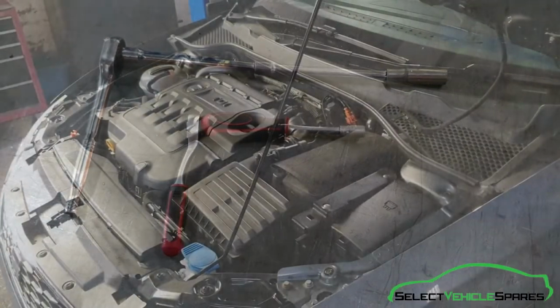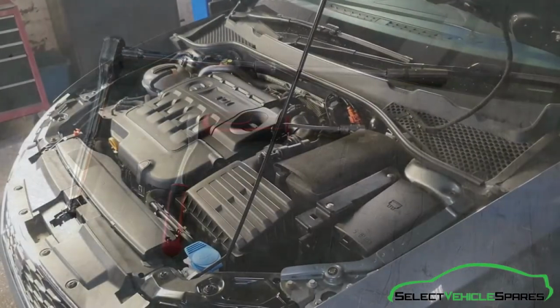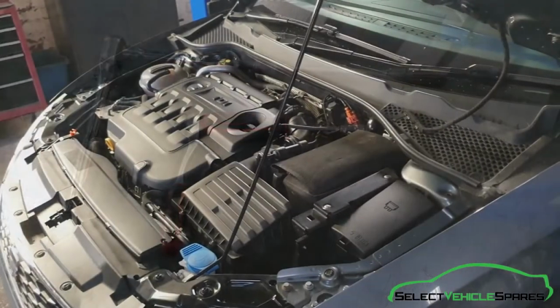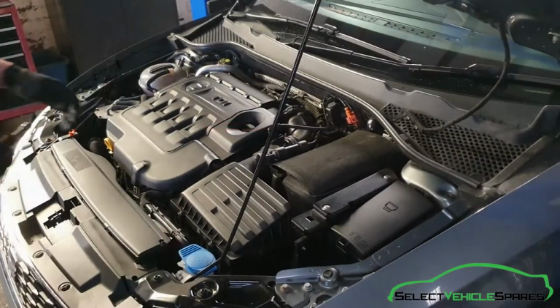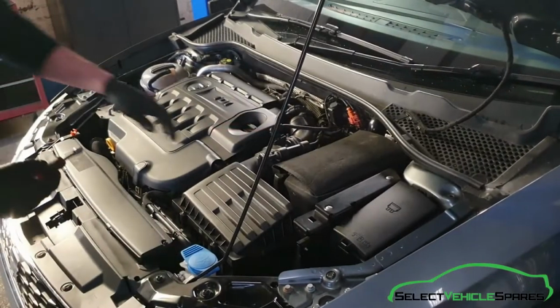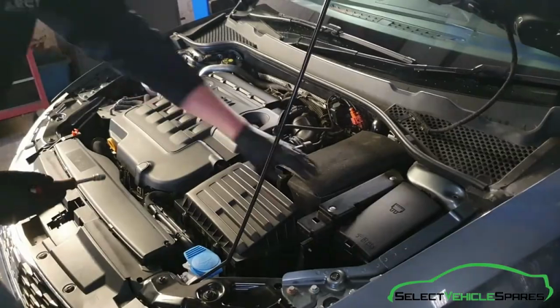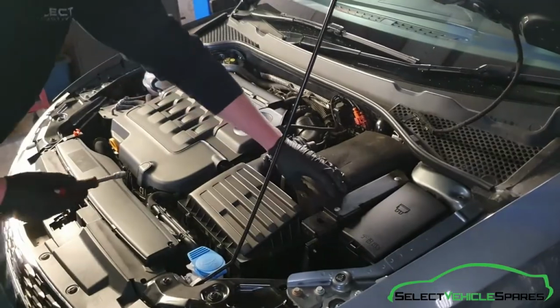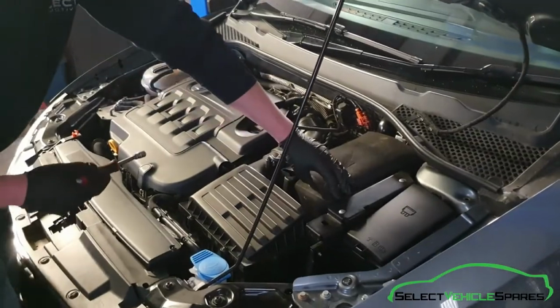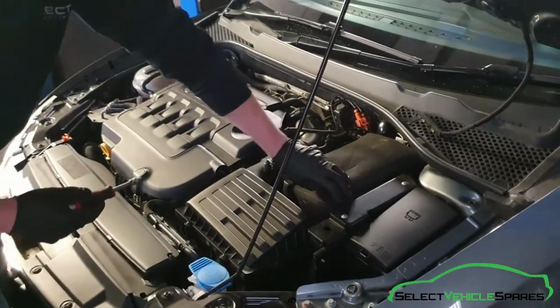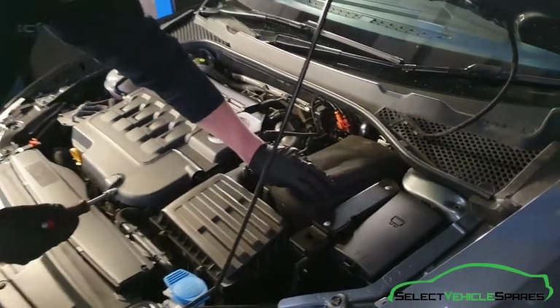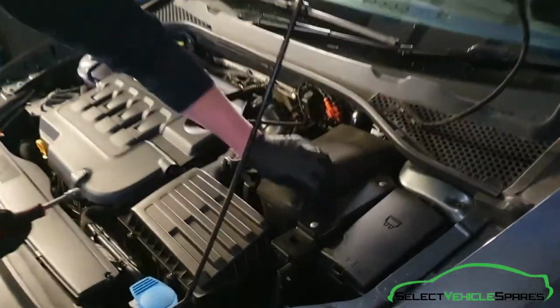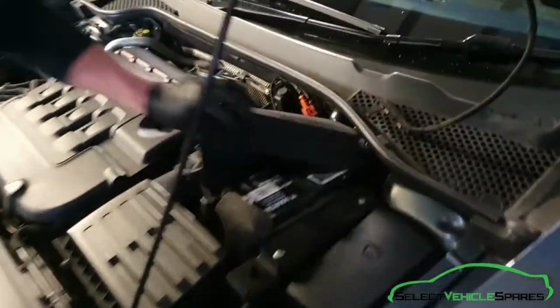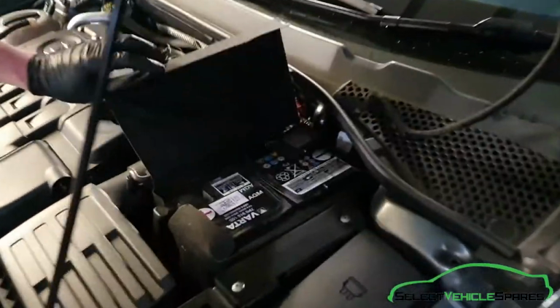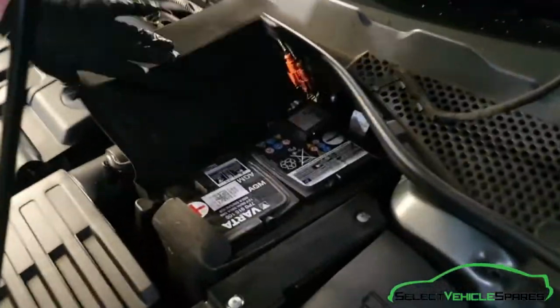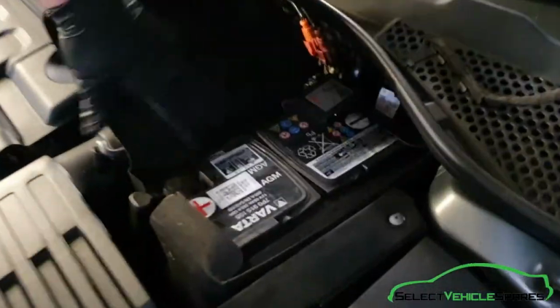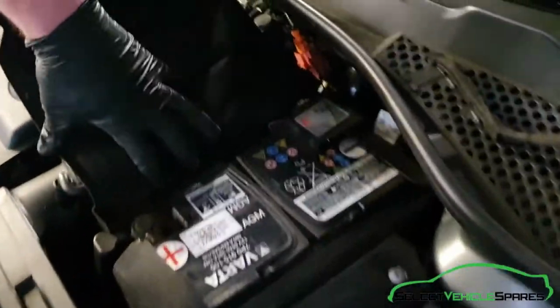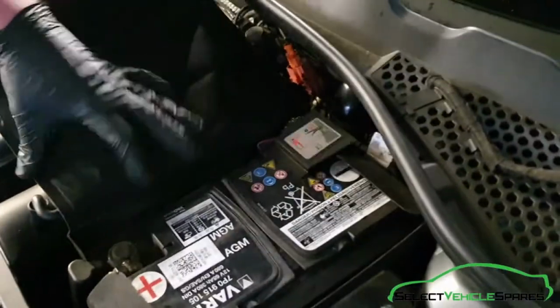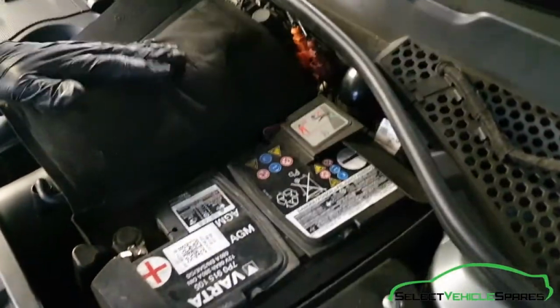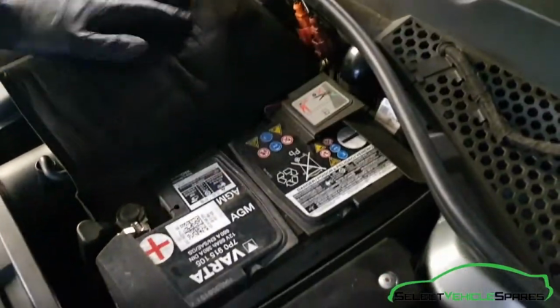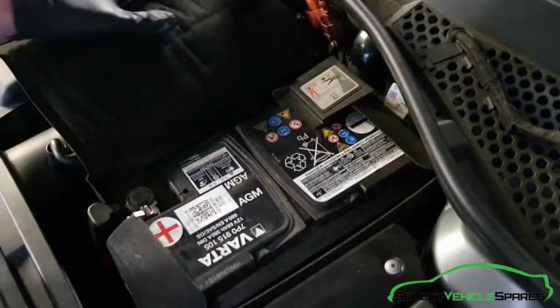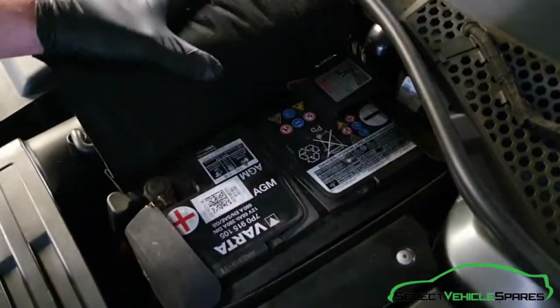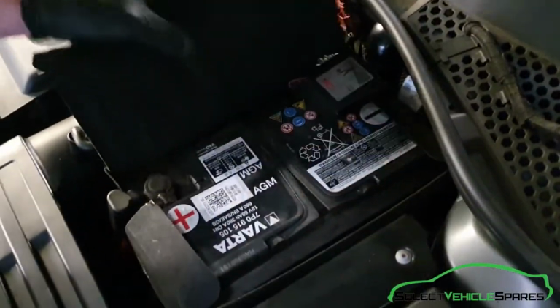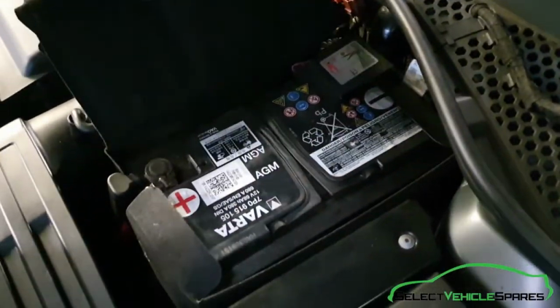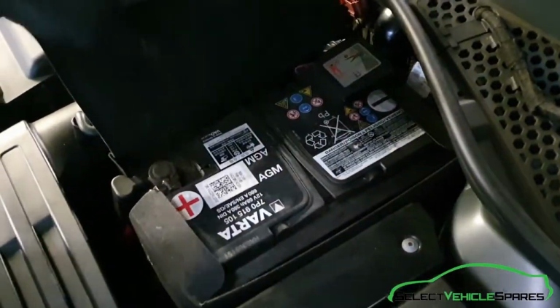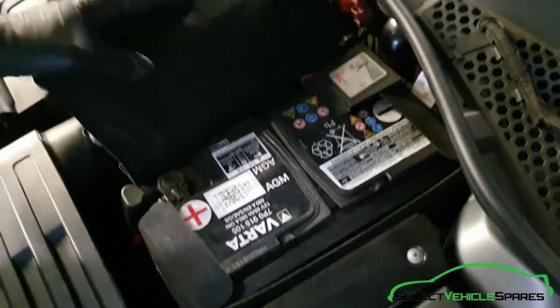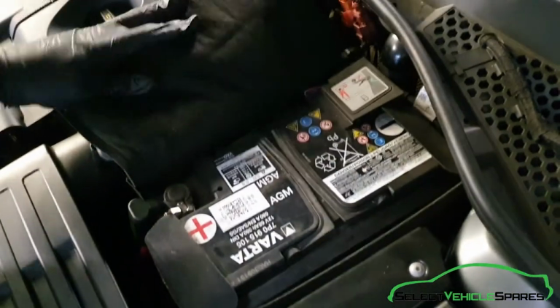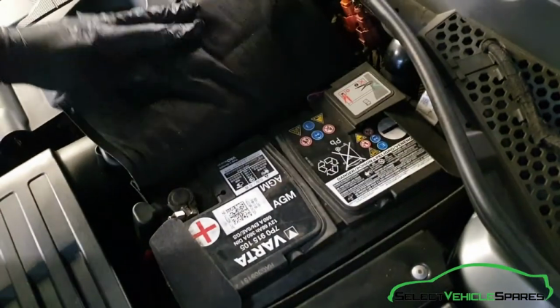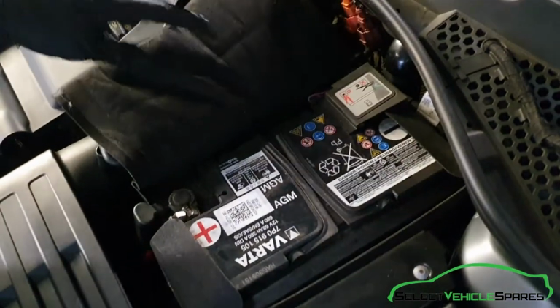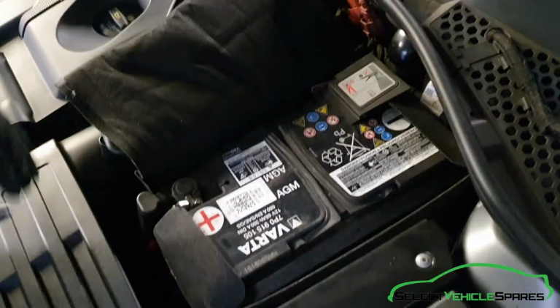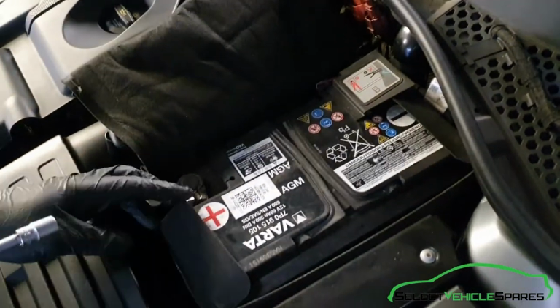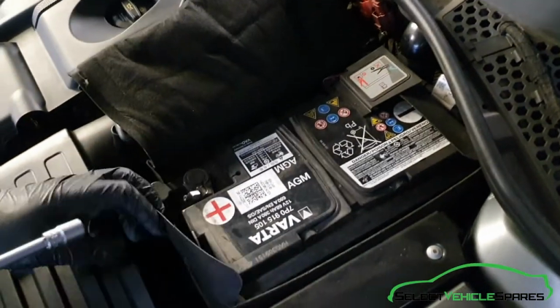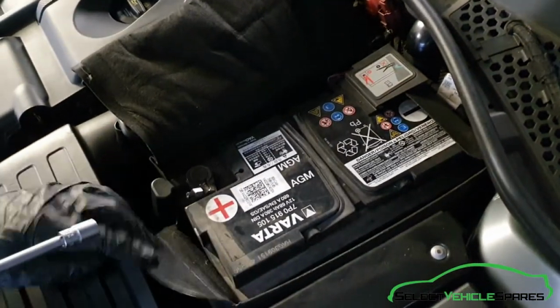We're under the bonnet and the battery is located on the left hand side of the engine bay. This one has got a material cover on, so we're just going to pop that back out of the way.